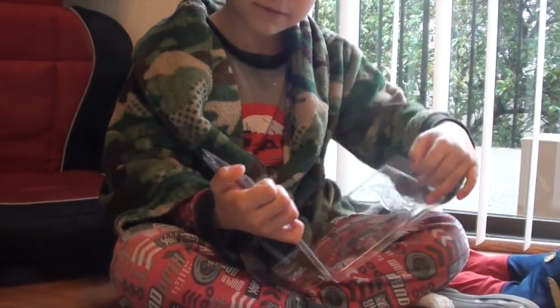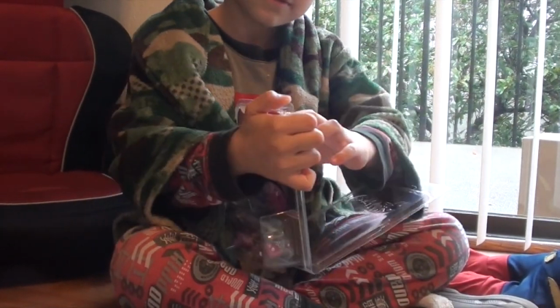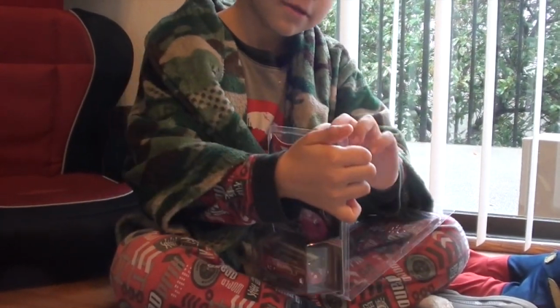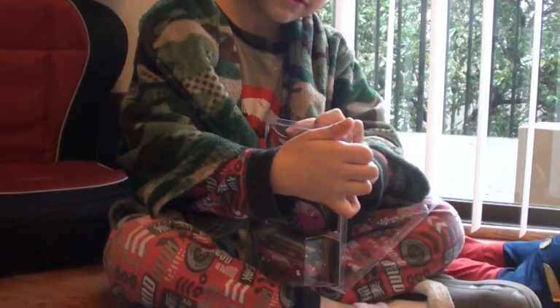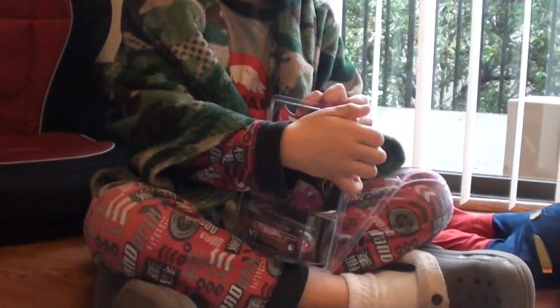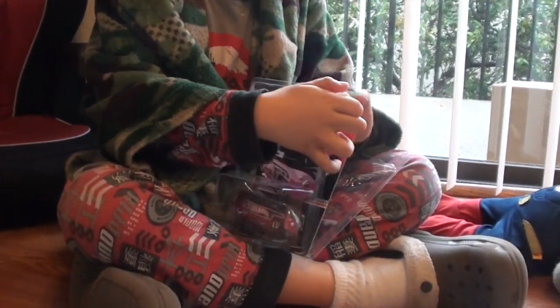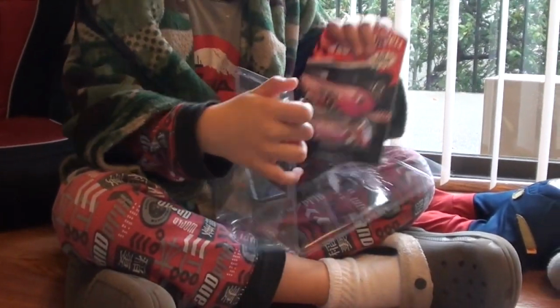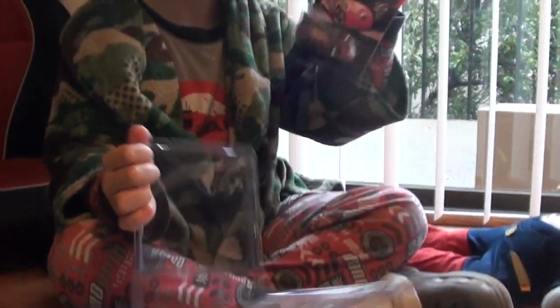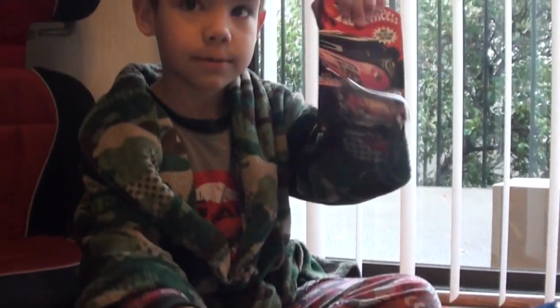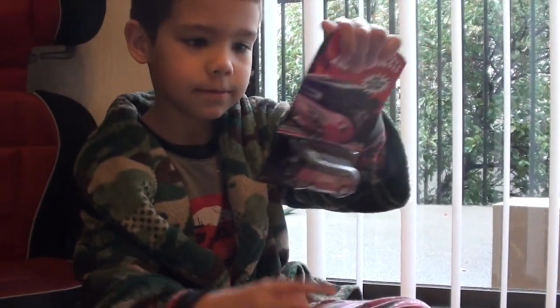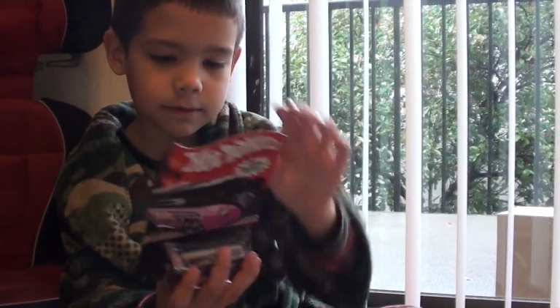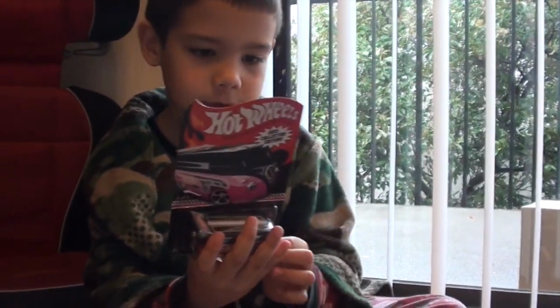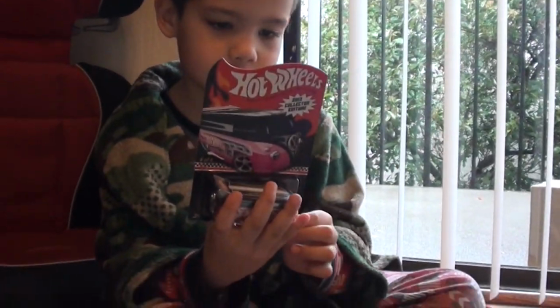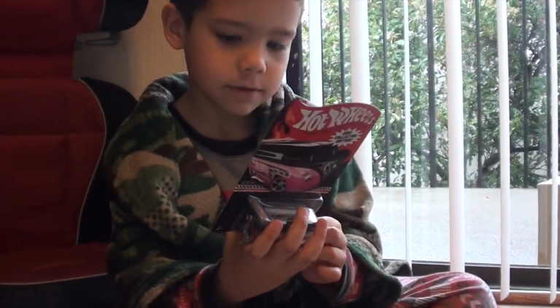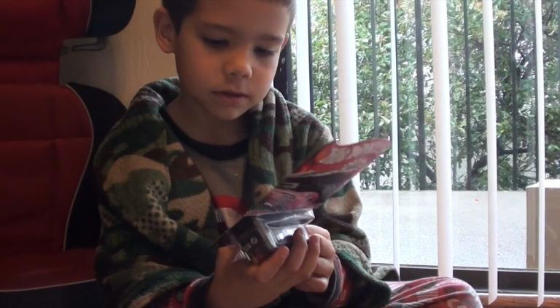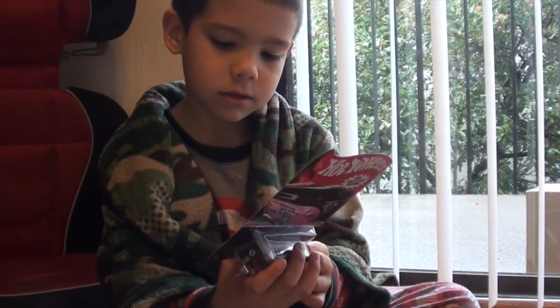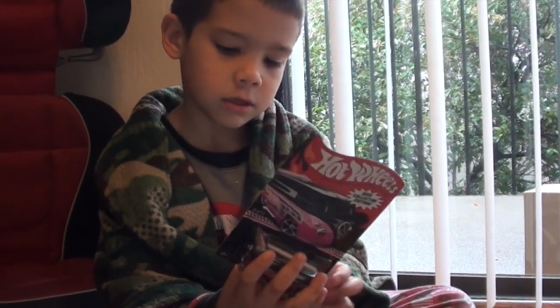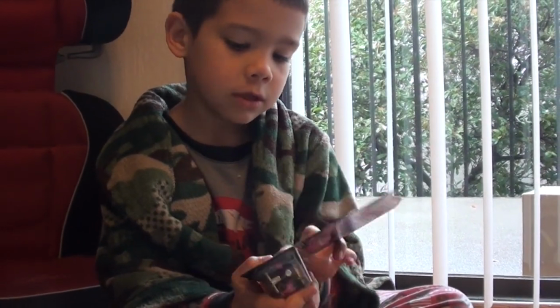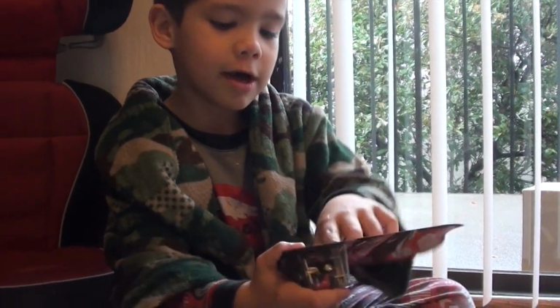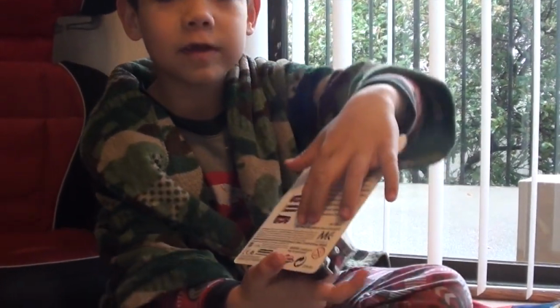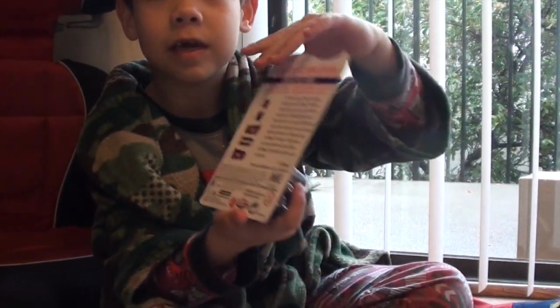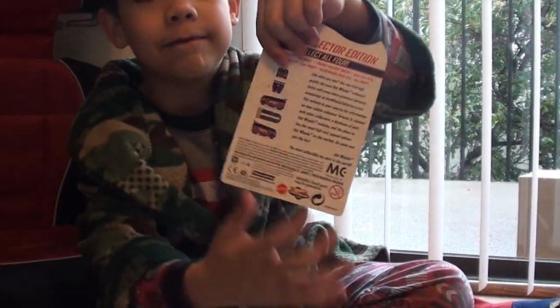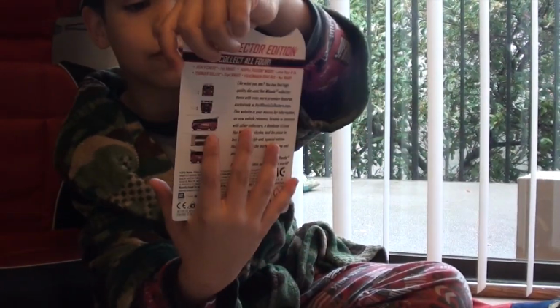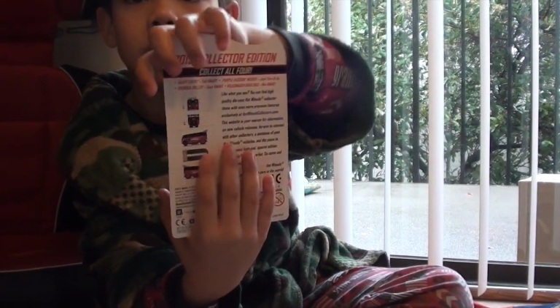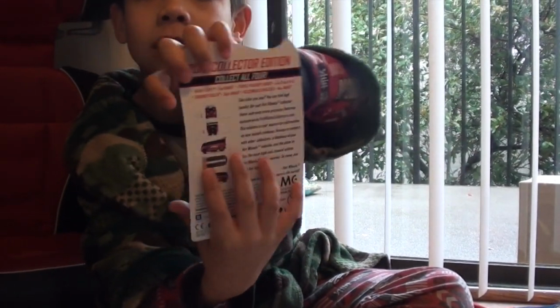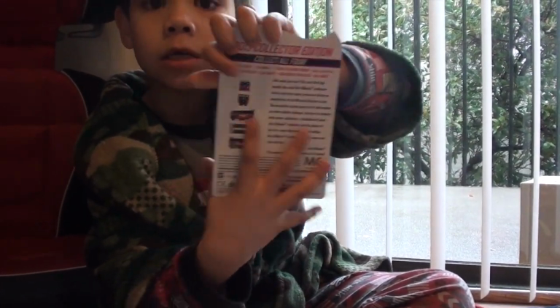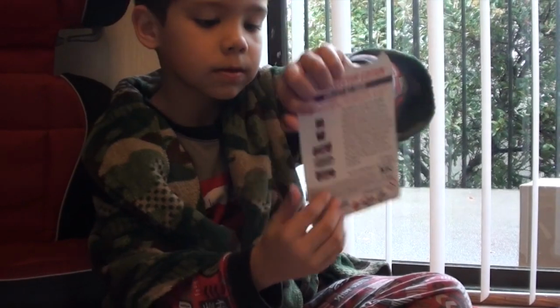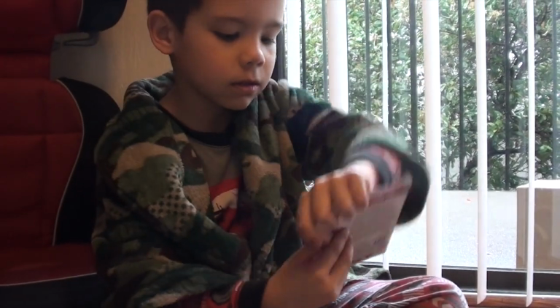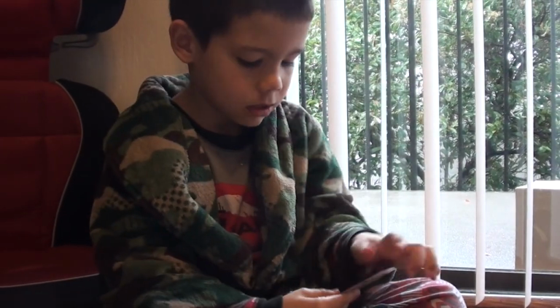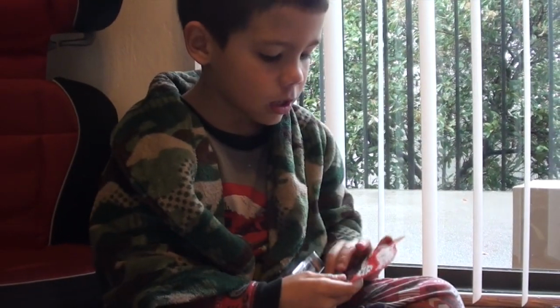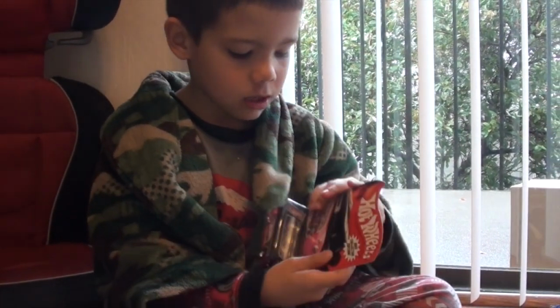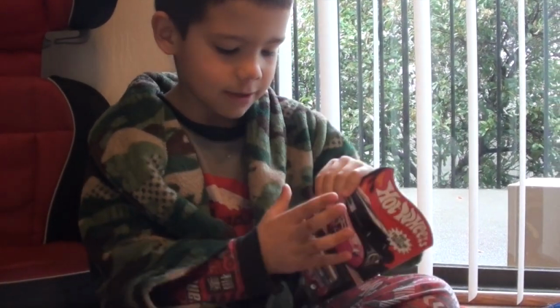Alright, so there goes the protective case. Wow. And look at the card — the card is in mint condition. Let me see it. Yeah, this is Case F29. I don't know what that means, but yeah.